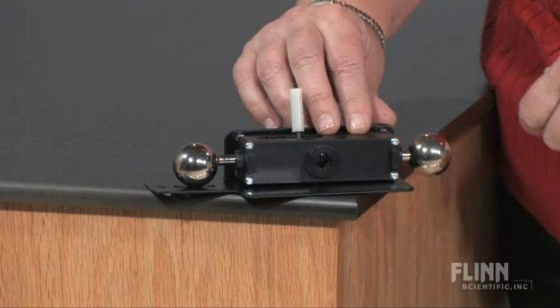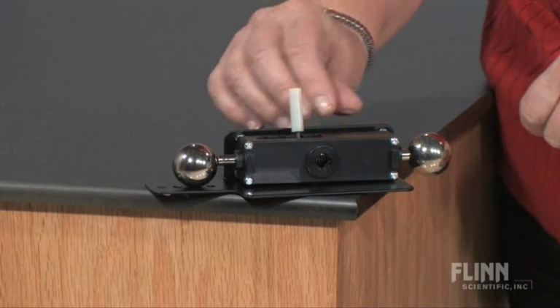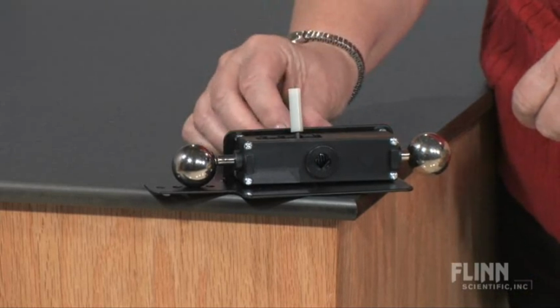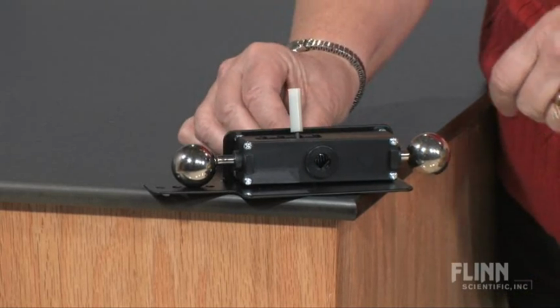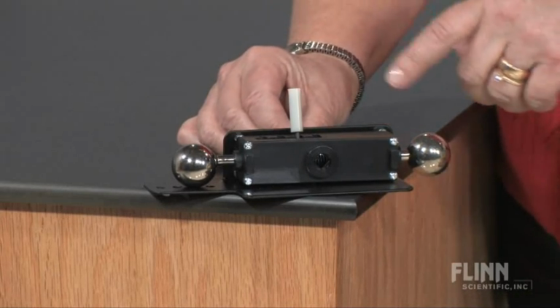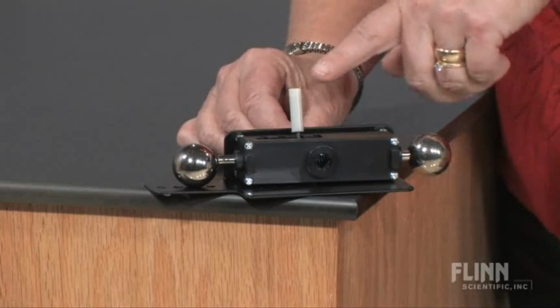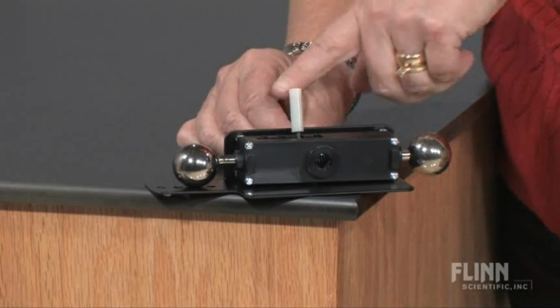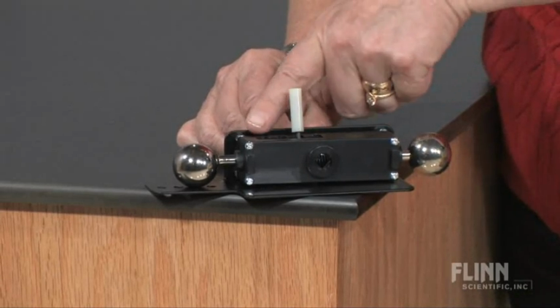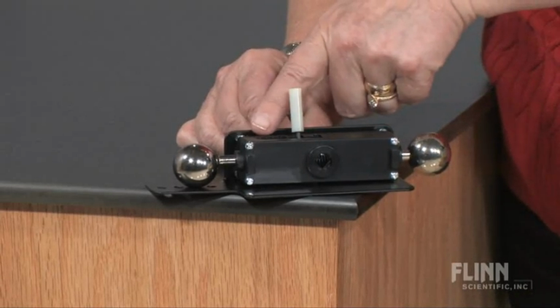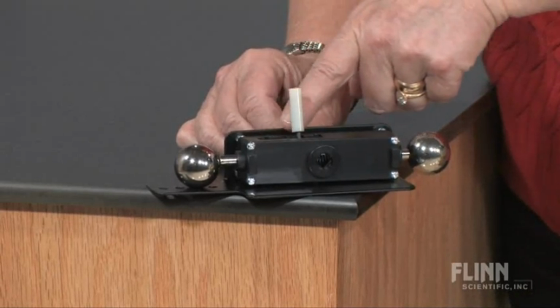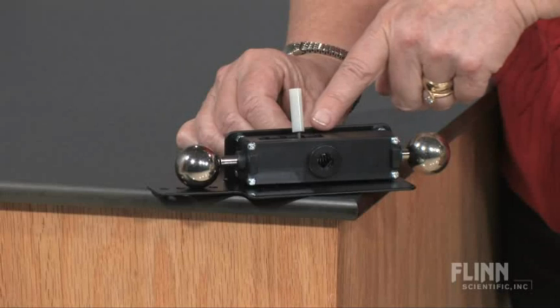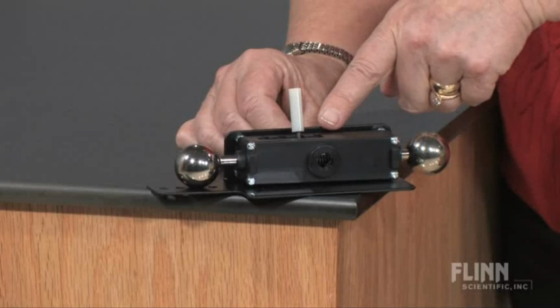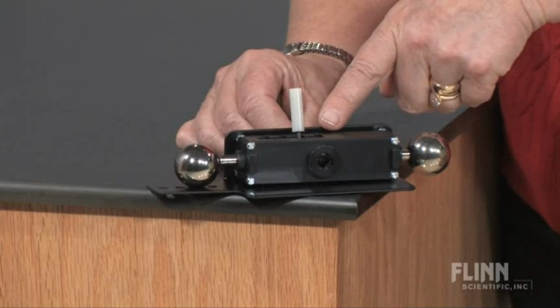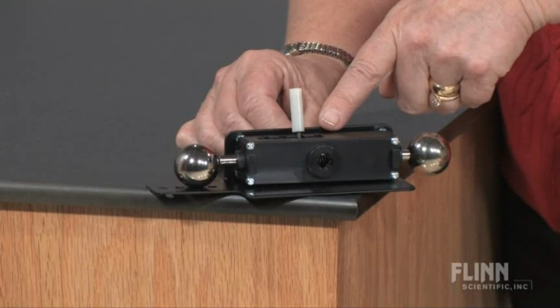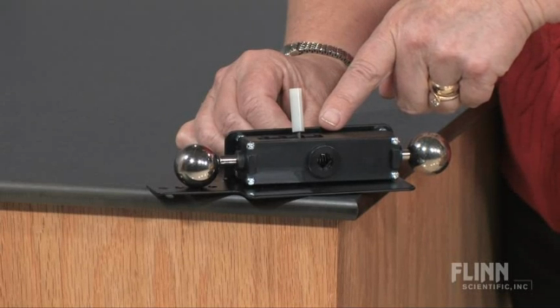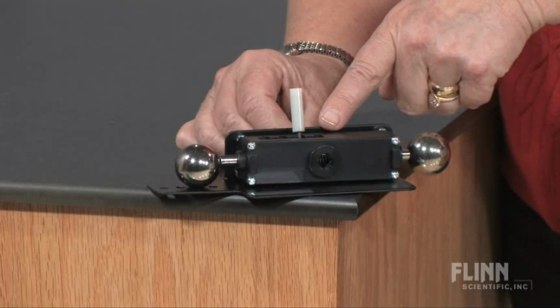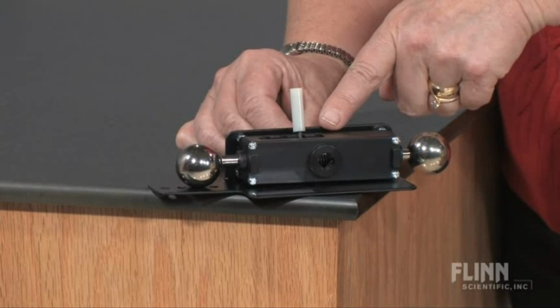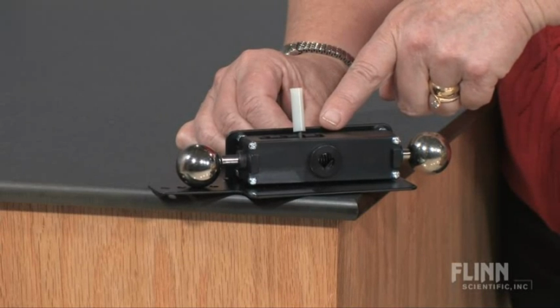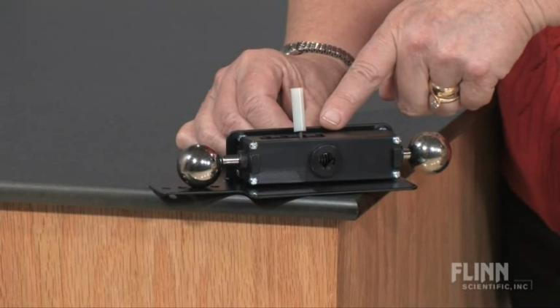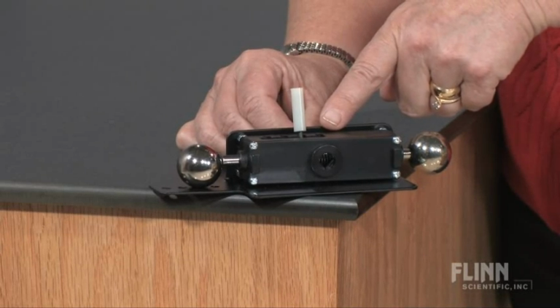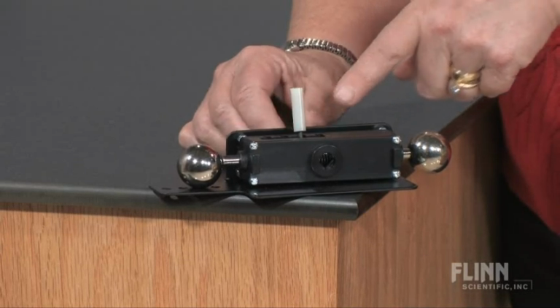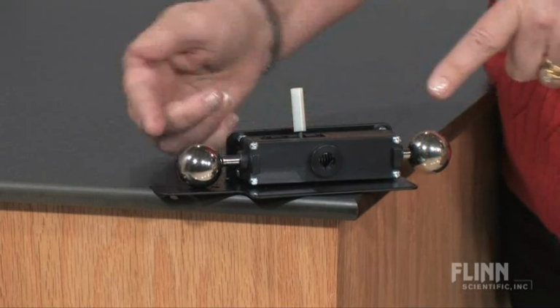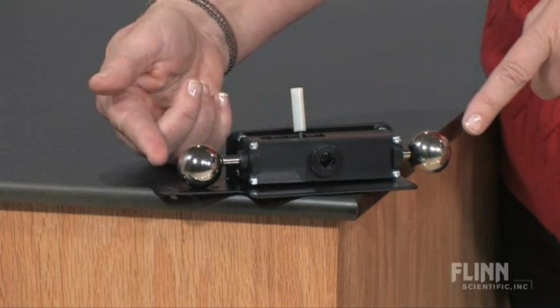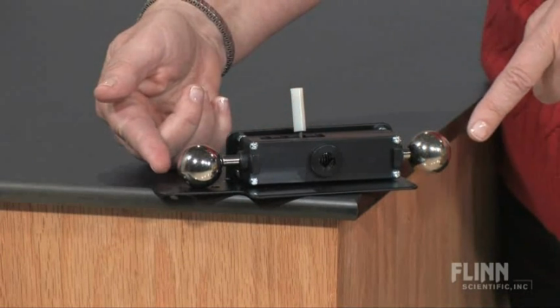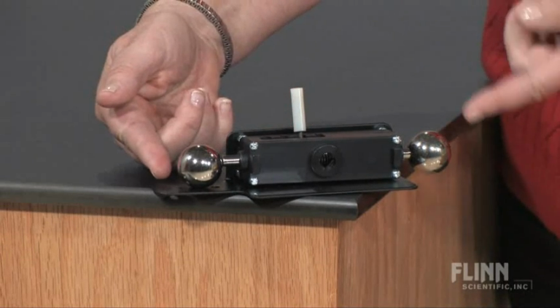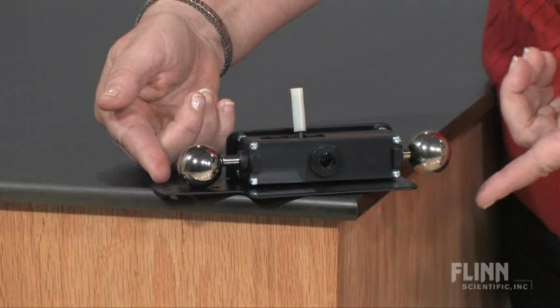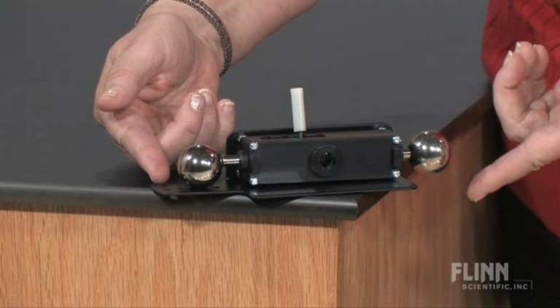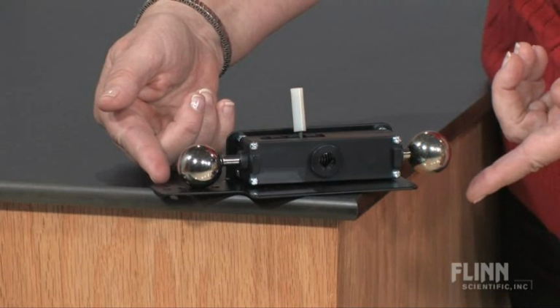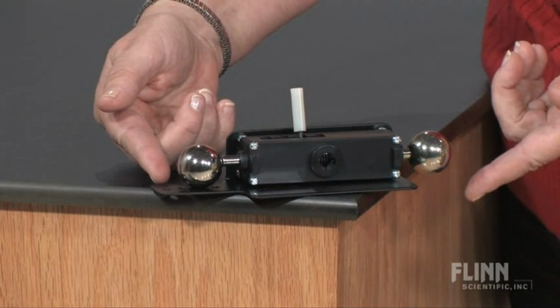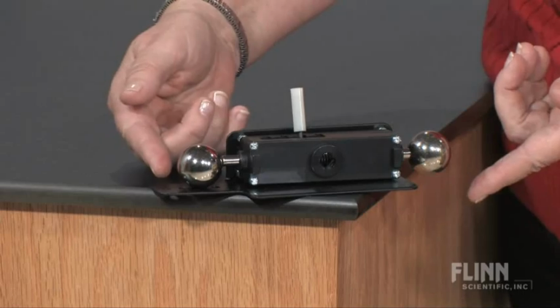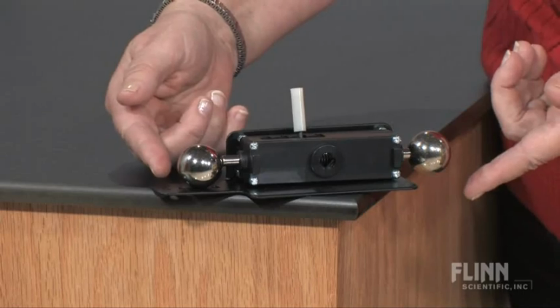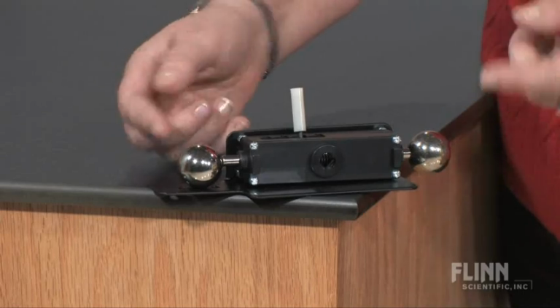After setting the release arm at one of four positions, ask students to predict which ball will hit the floor first. Now watch and listen.